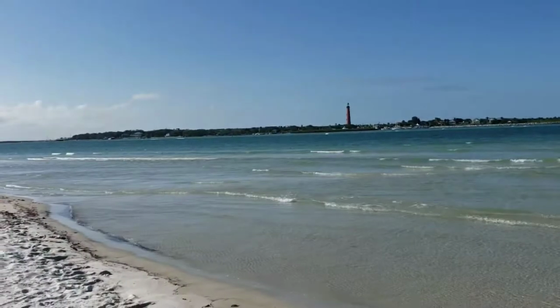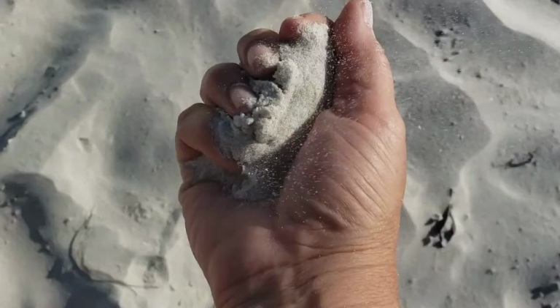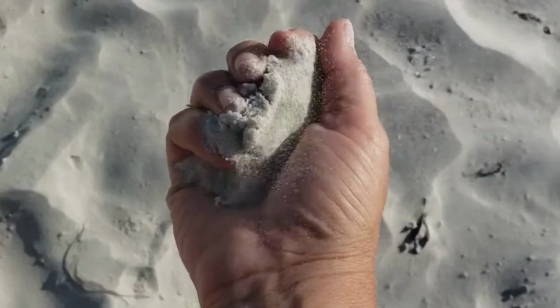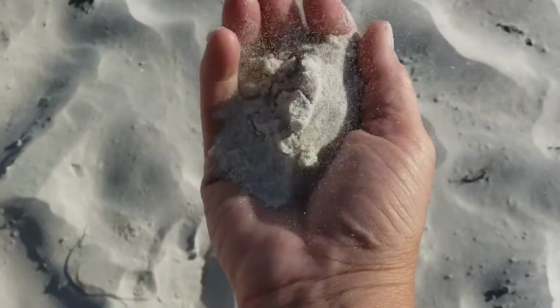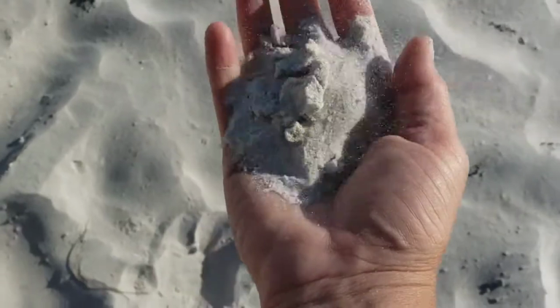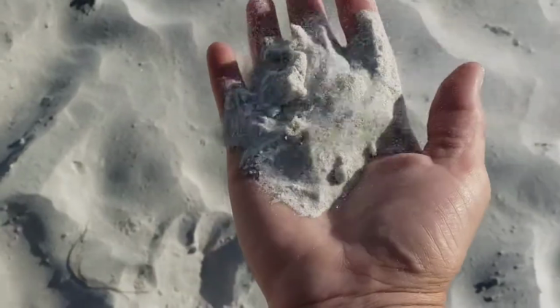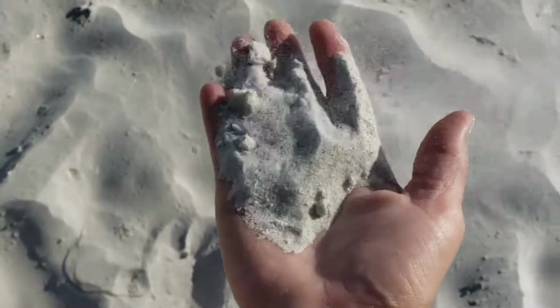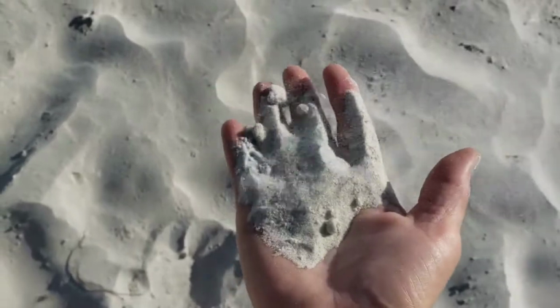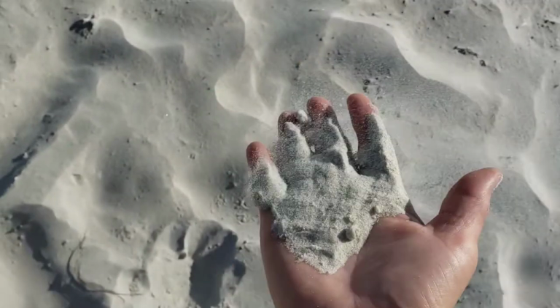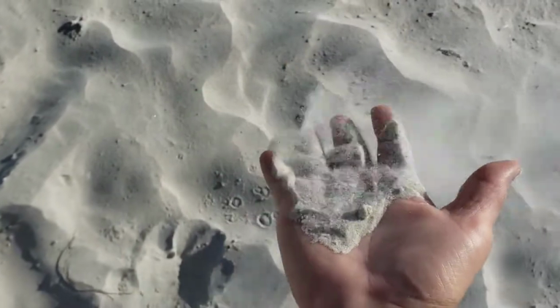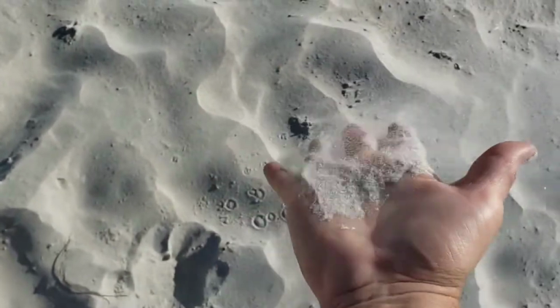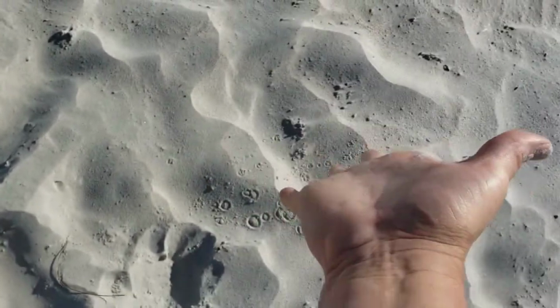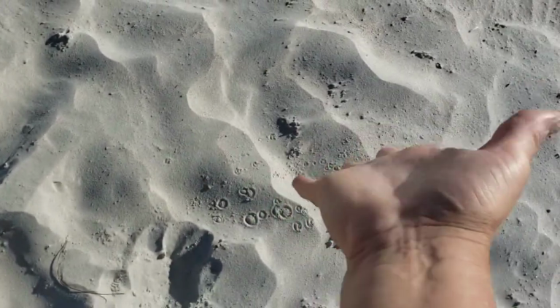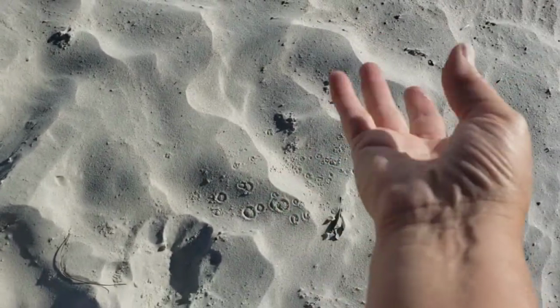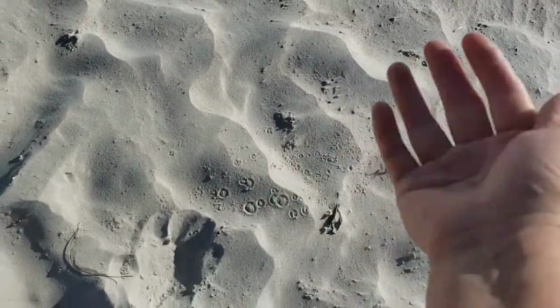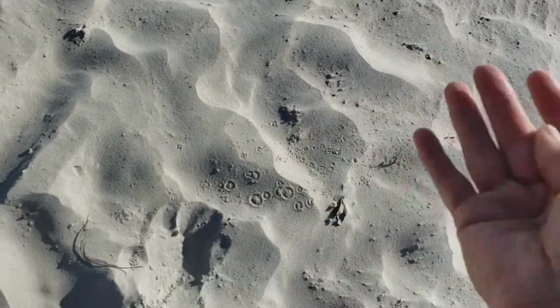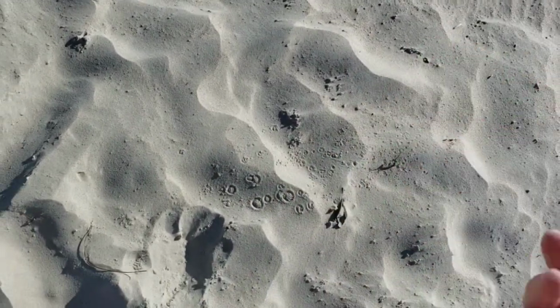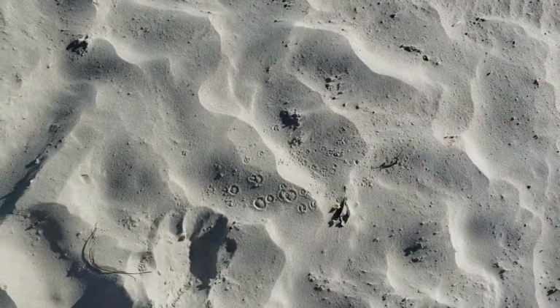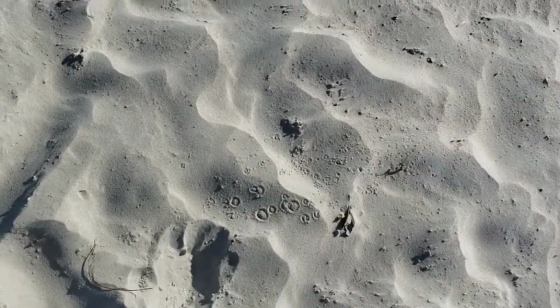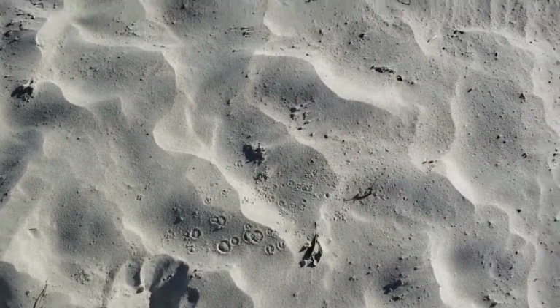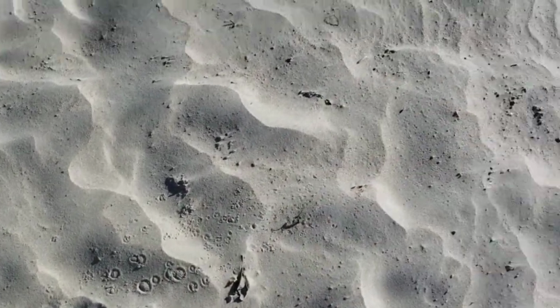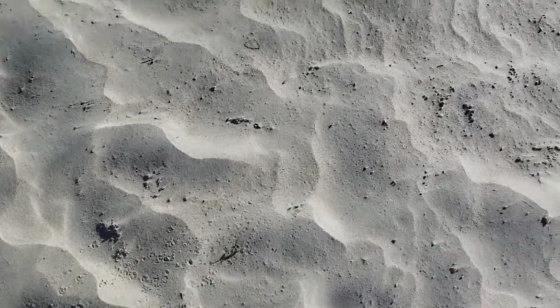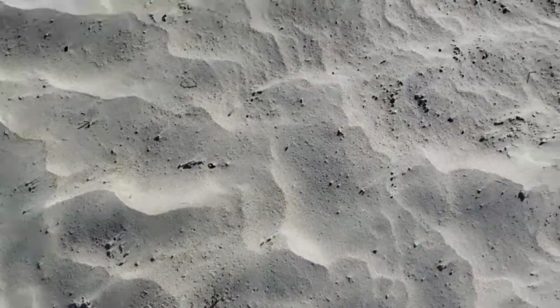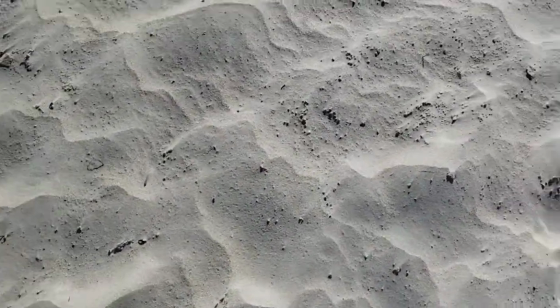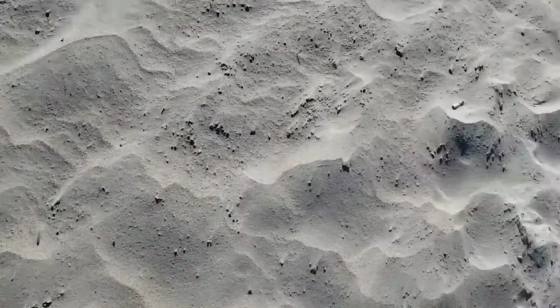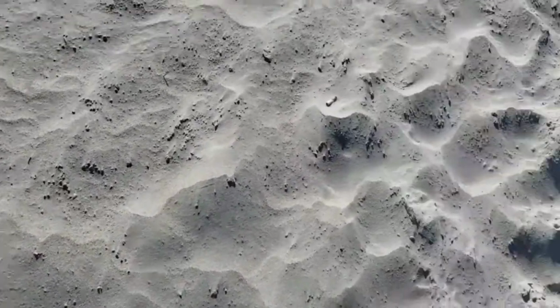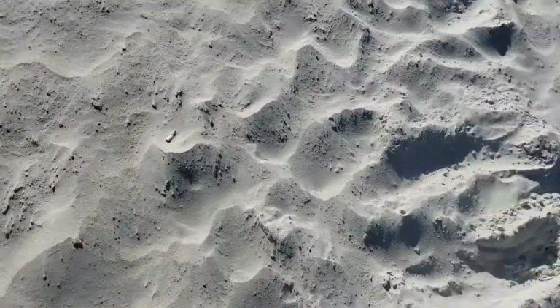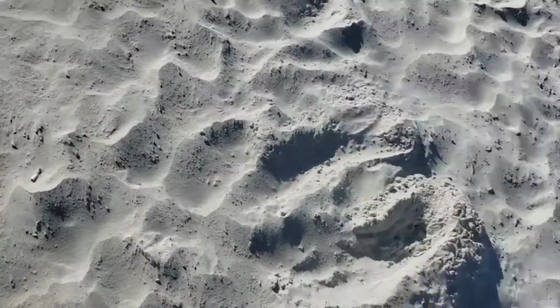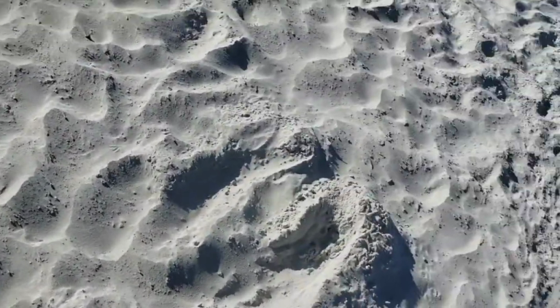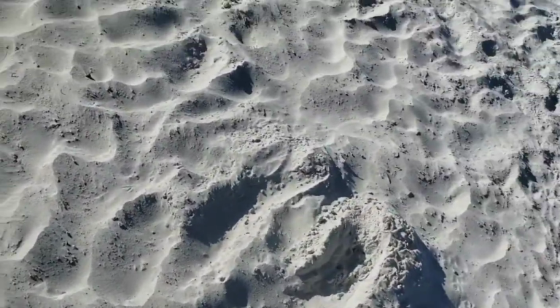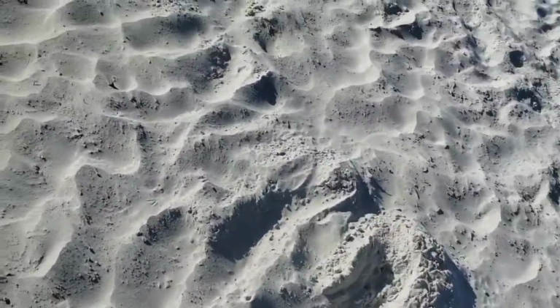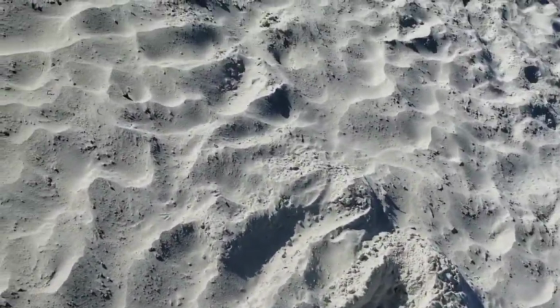This sand is so soft — oh my gosh. But with it being so soft, when you get in the water you're going to sink.